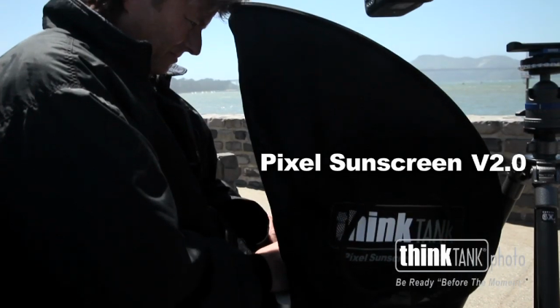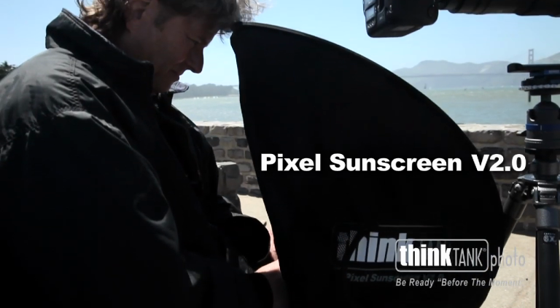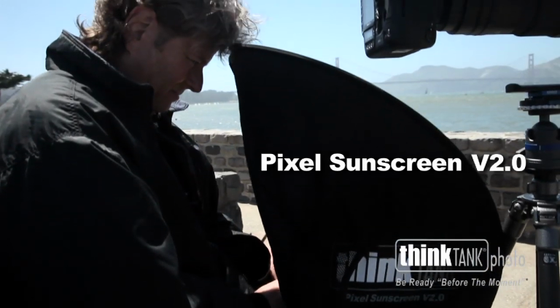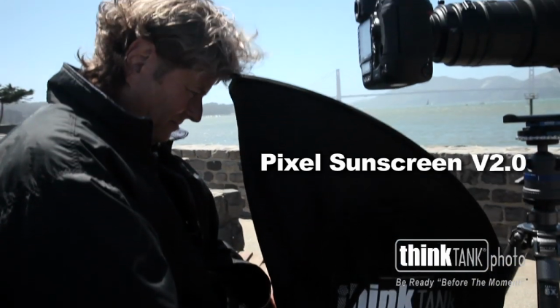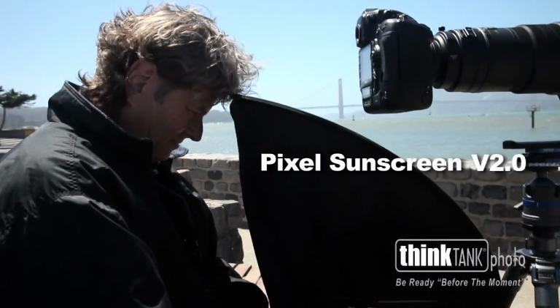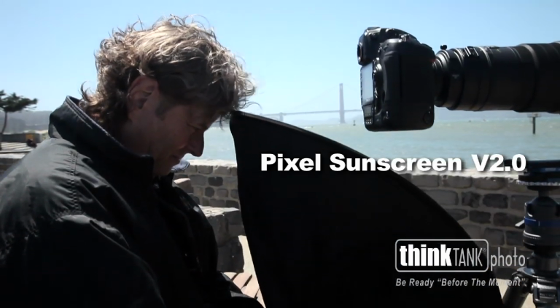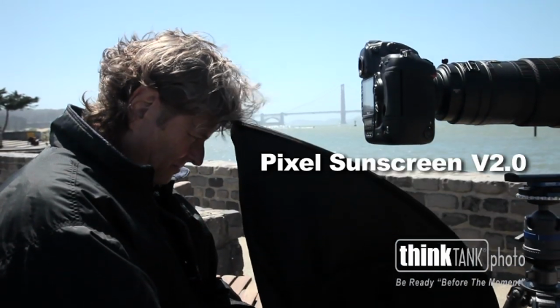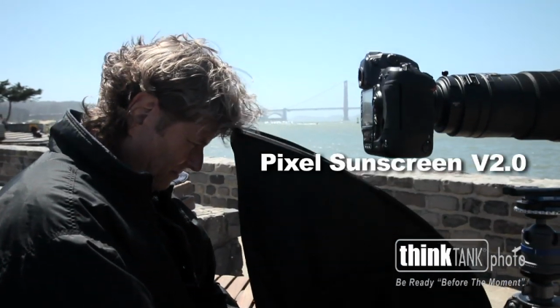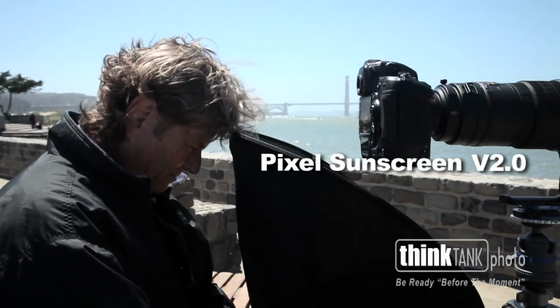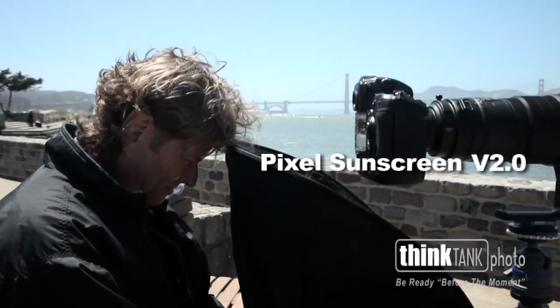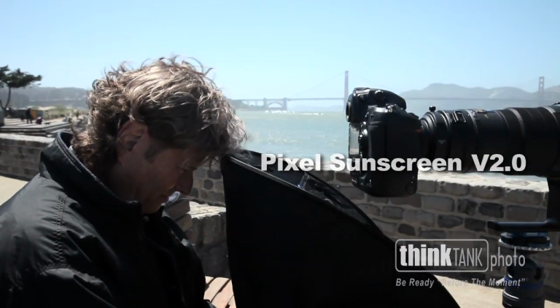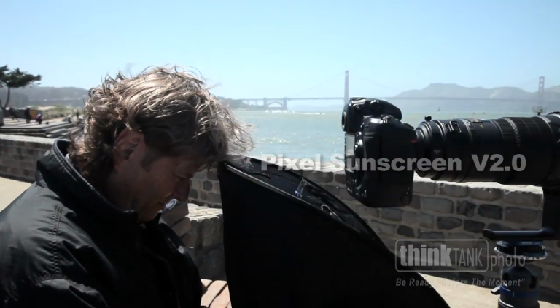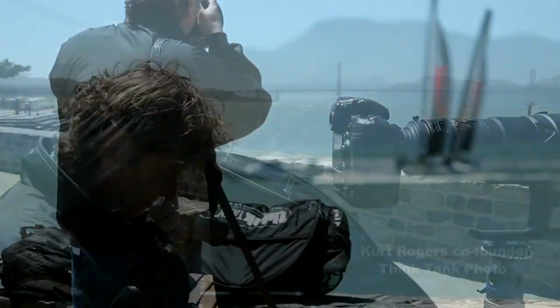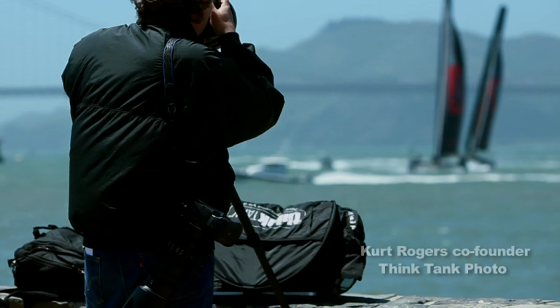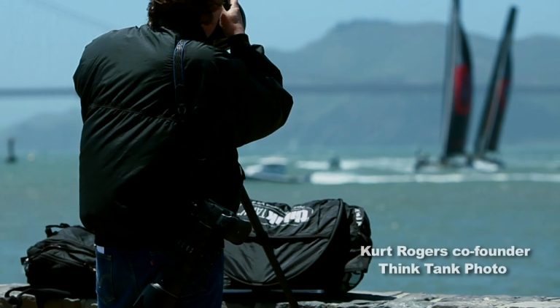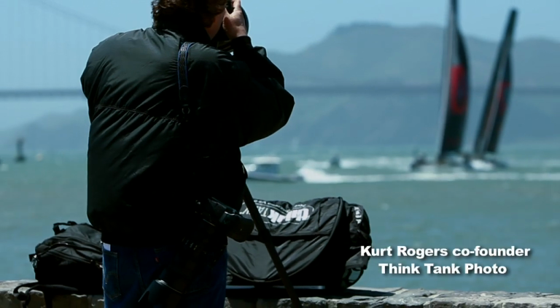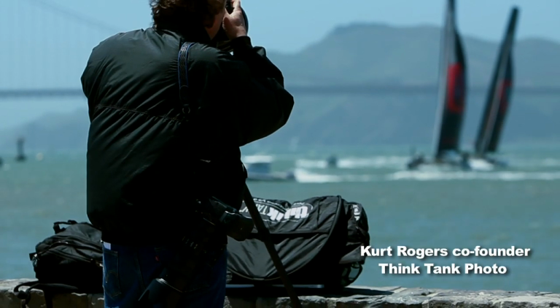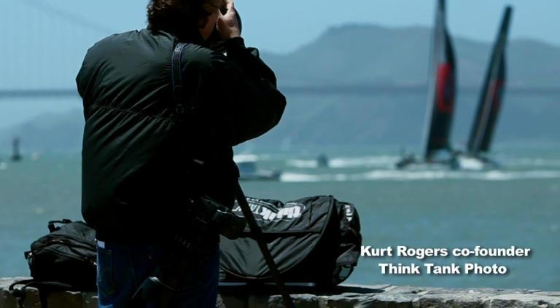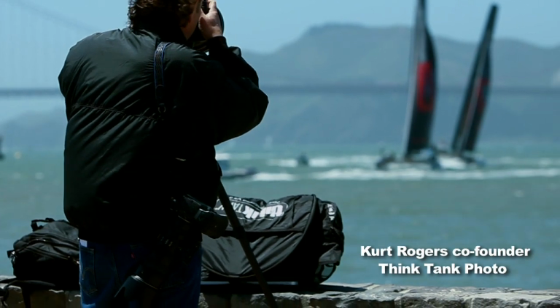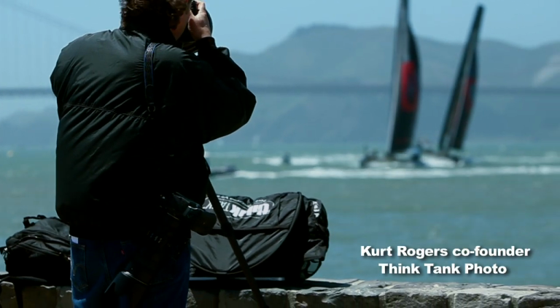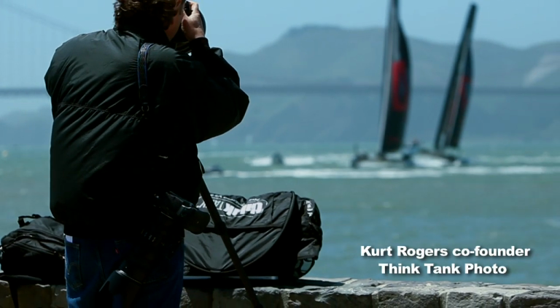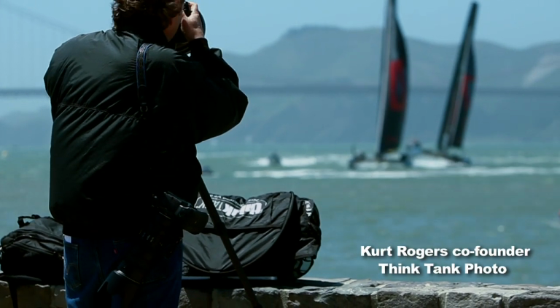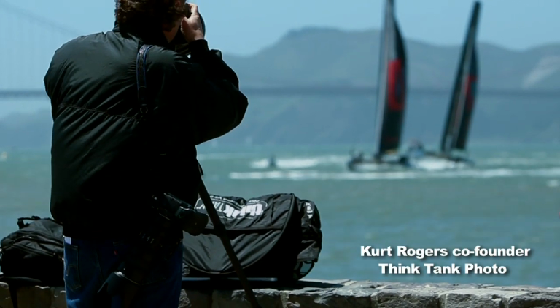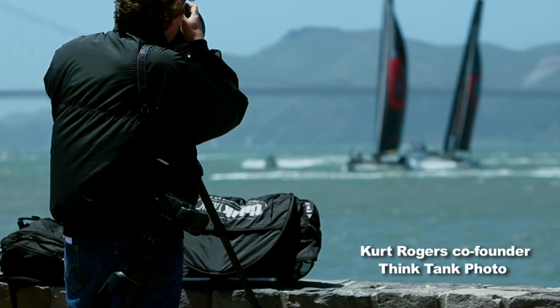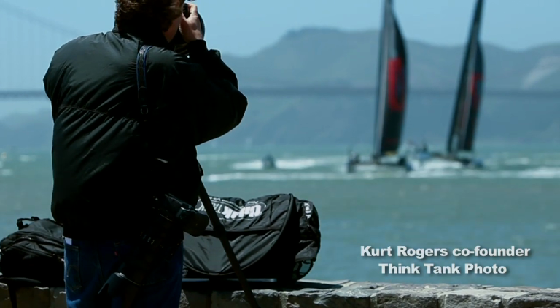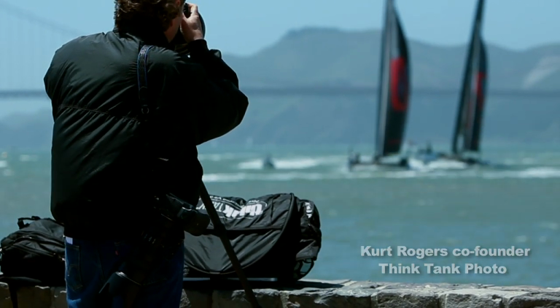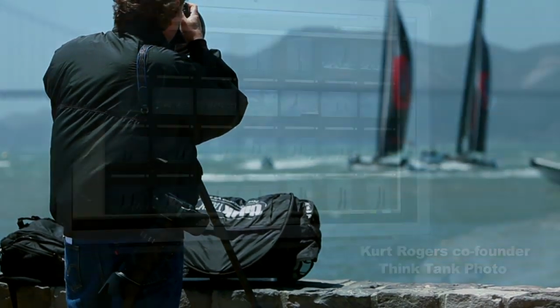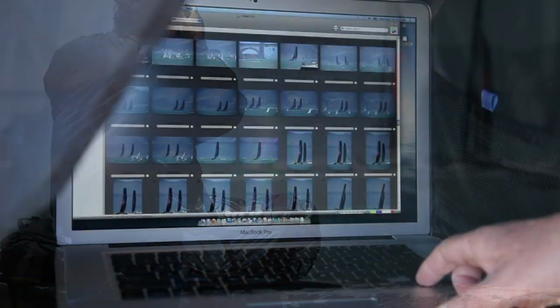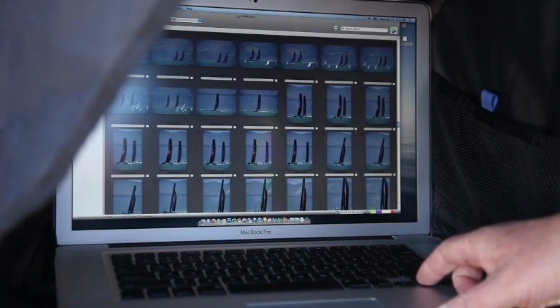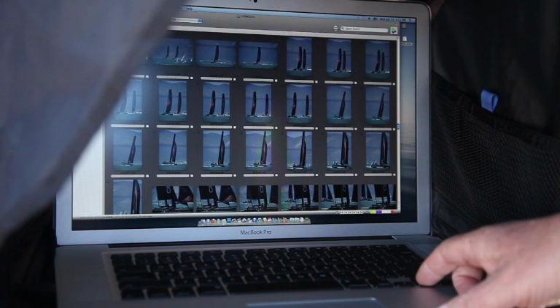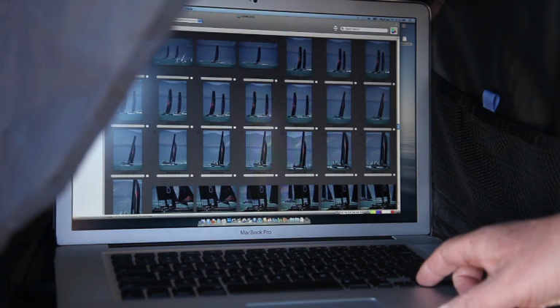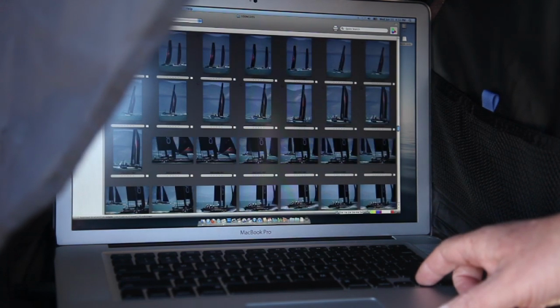The Think Tank Photo Pixel Sunscreen version 2.0 is a collapsible laptop sunshade that blocks peripheral light, allowing you to see your computer display in bright conditions.